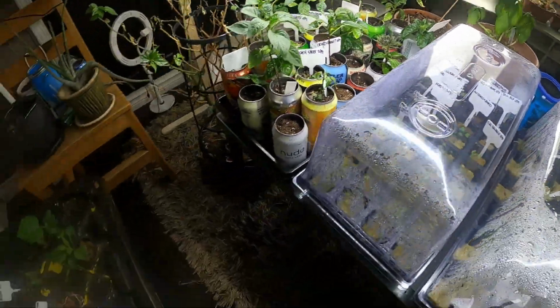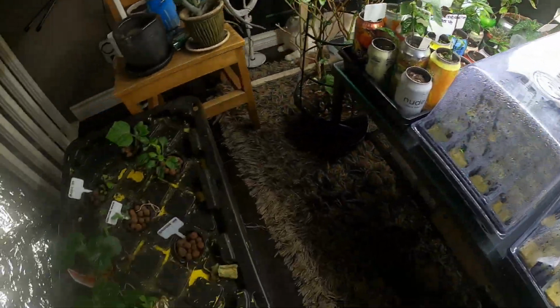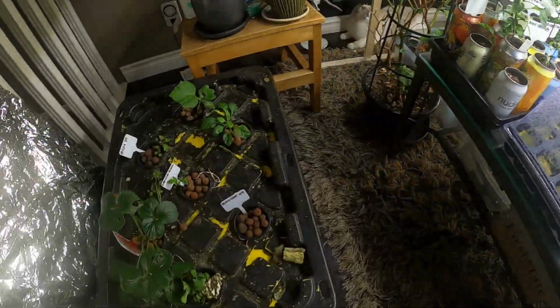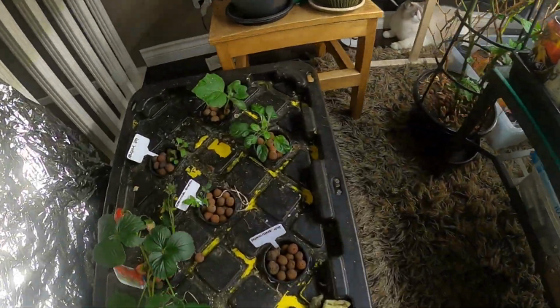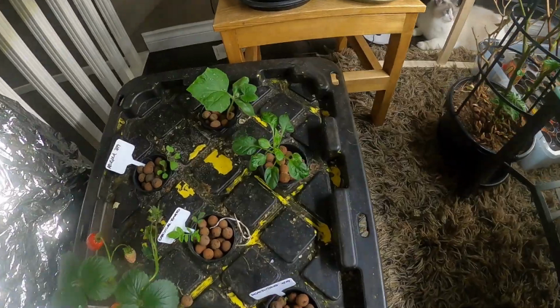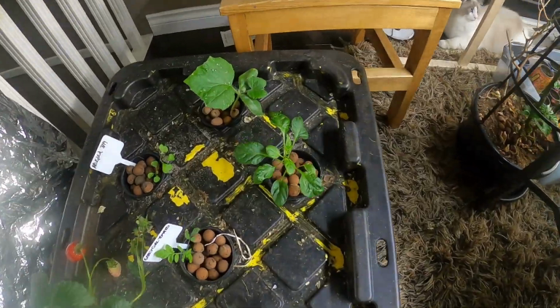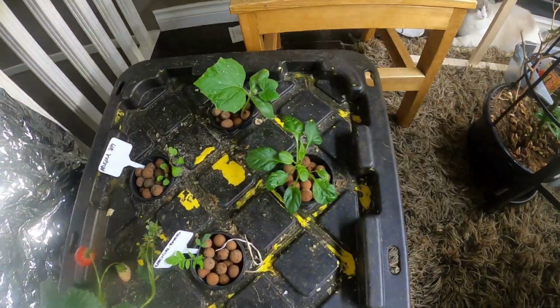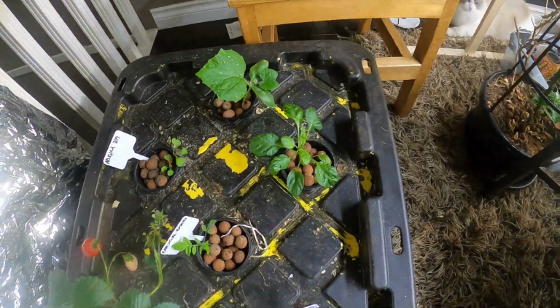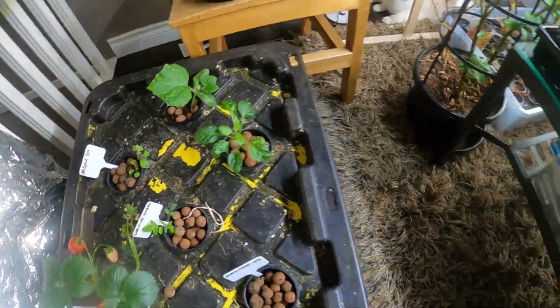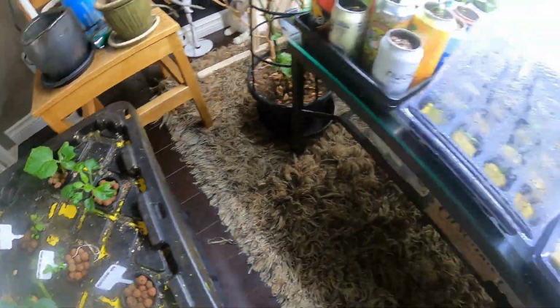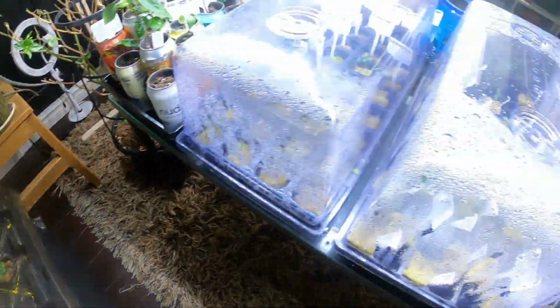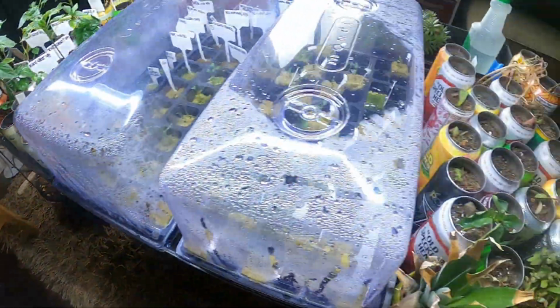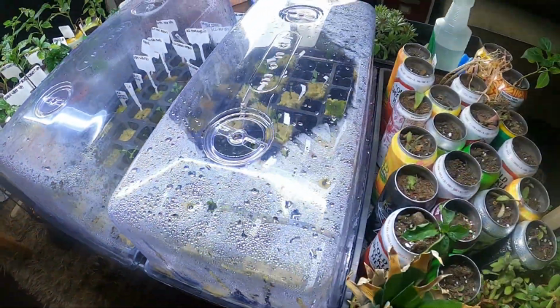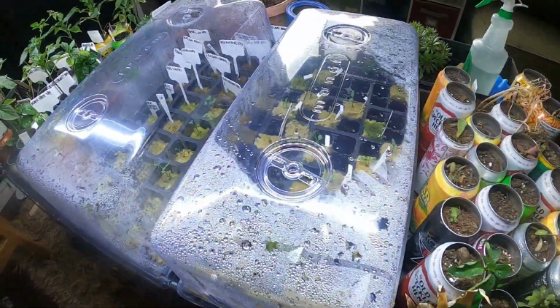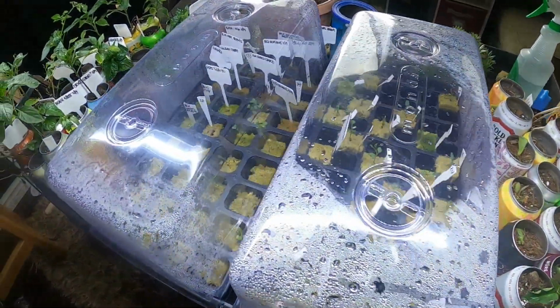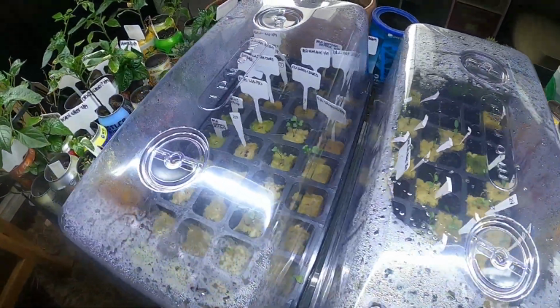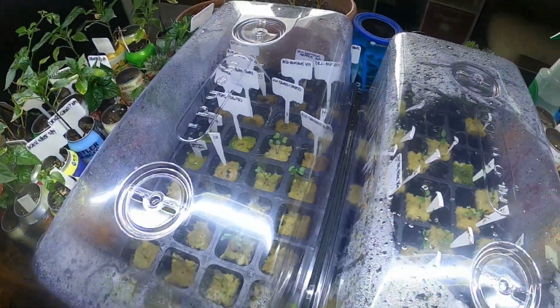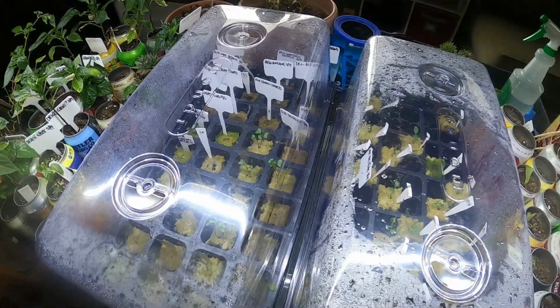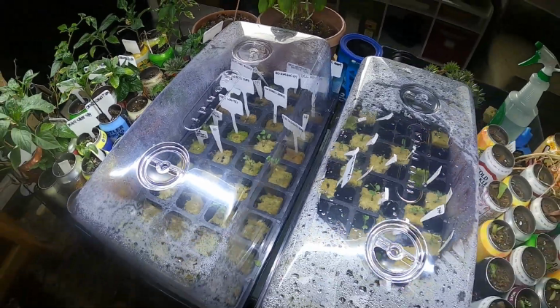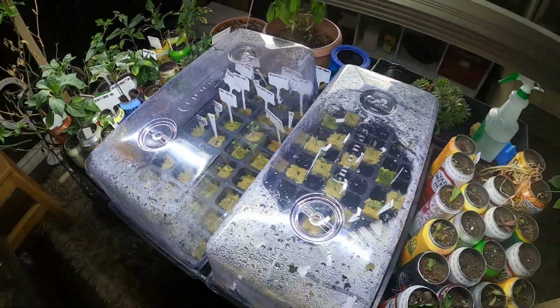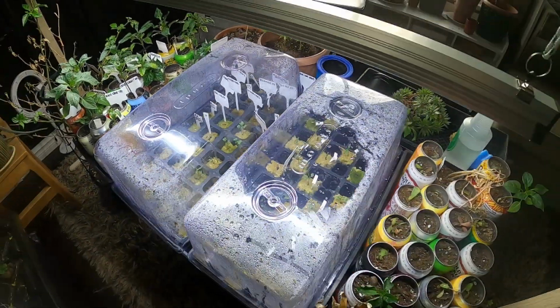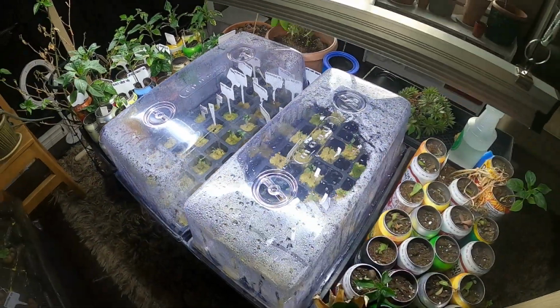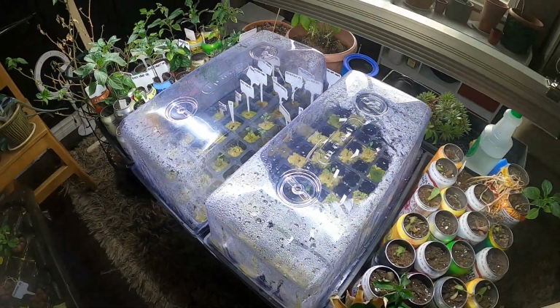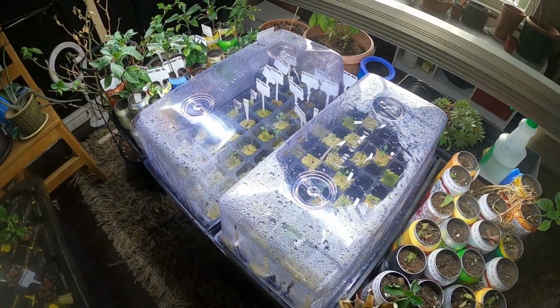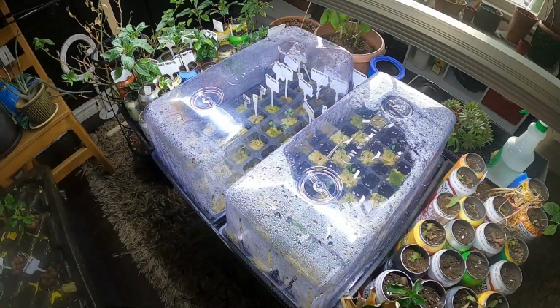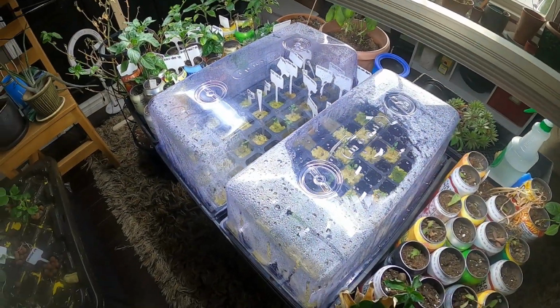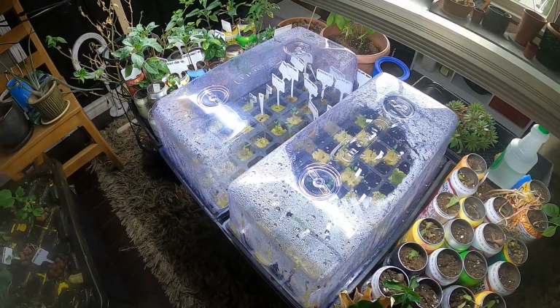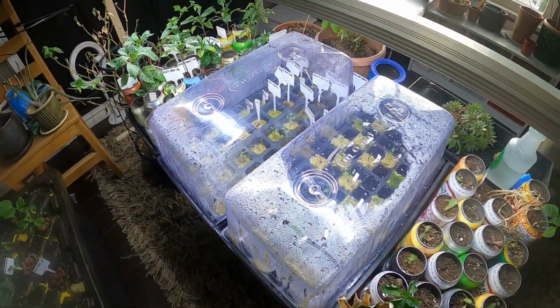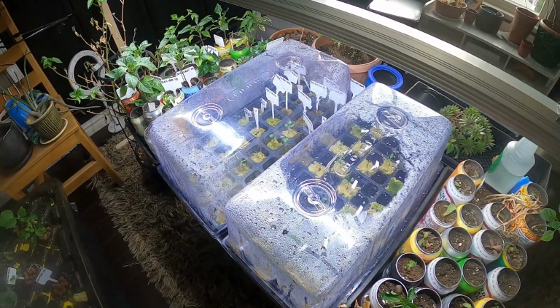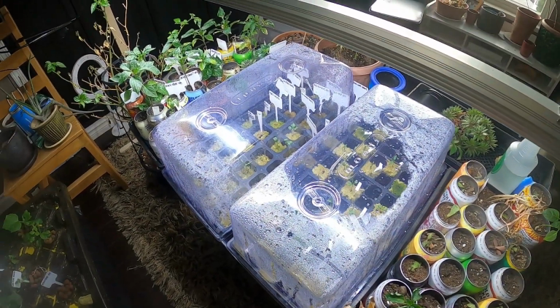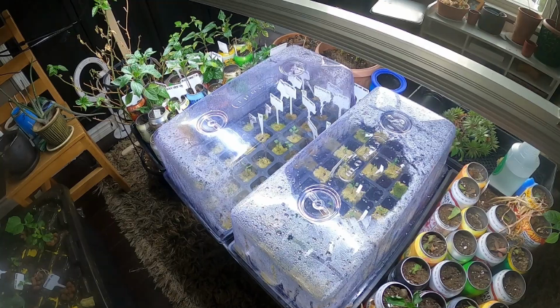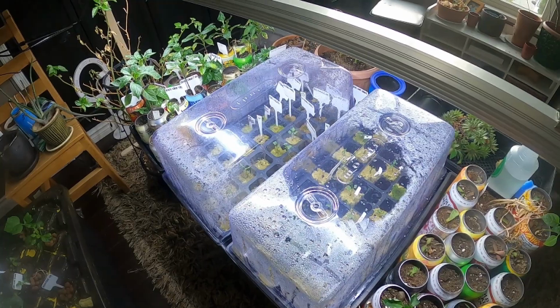So I'm going to grab definitely those two, and maybe something else to transplant out into those big pots. Okay, back down we go.